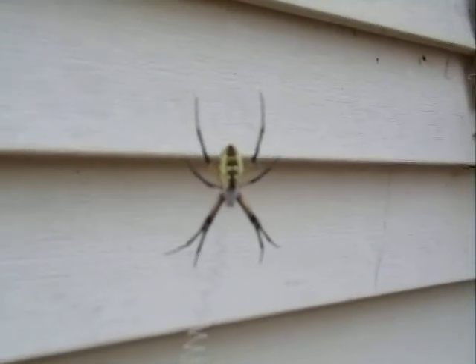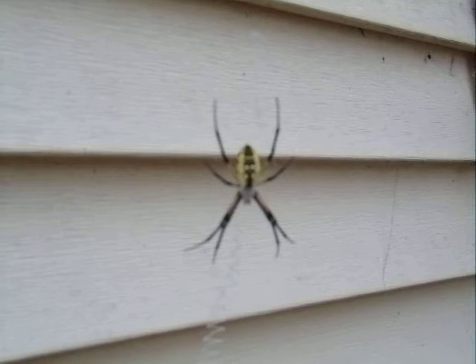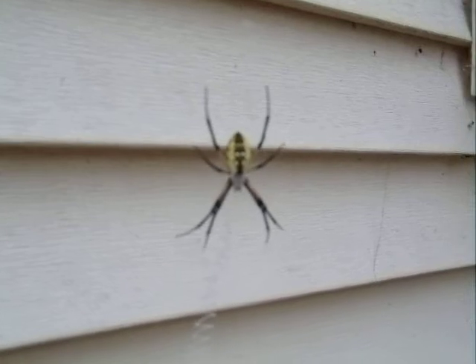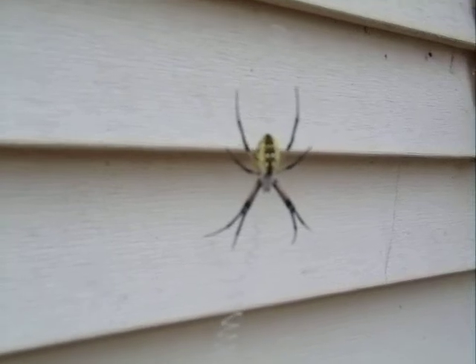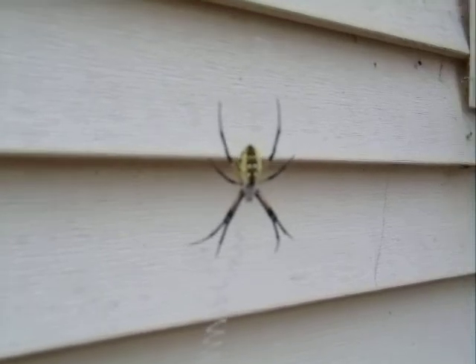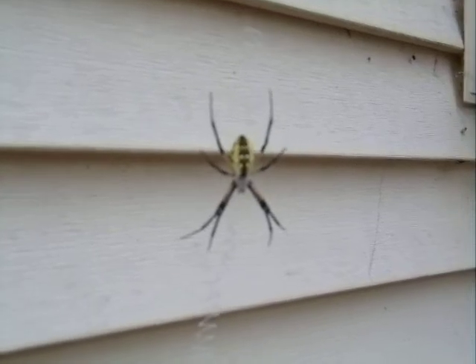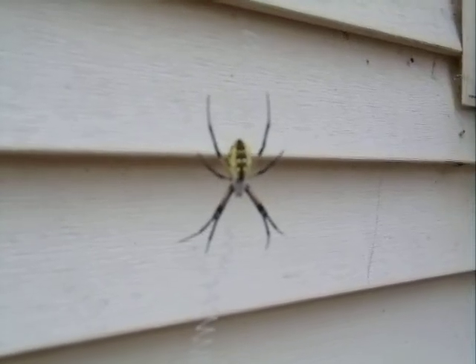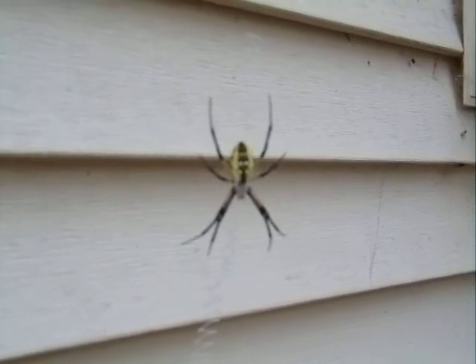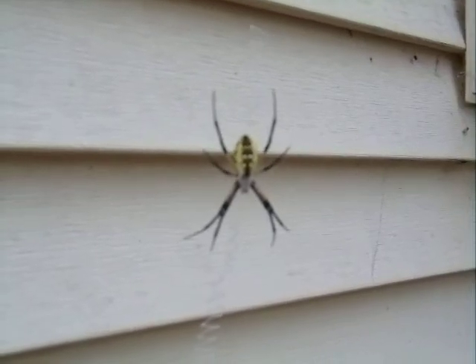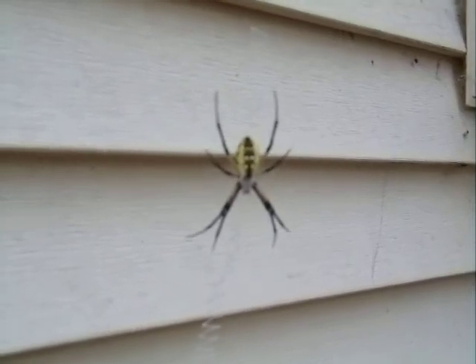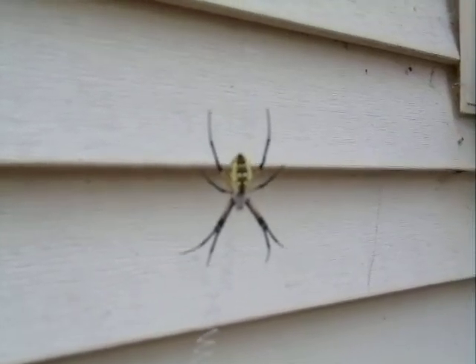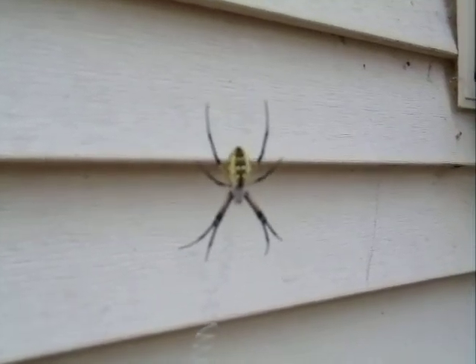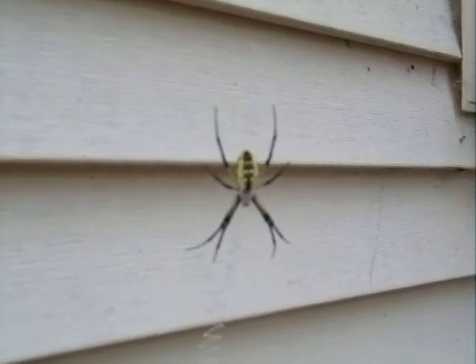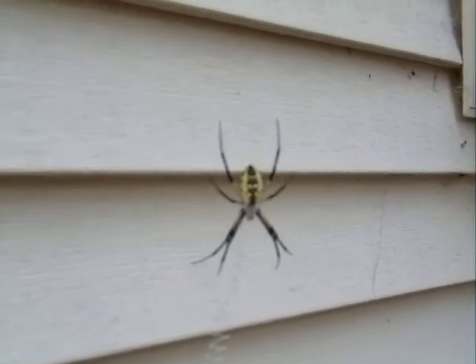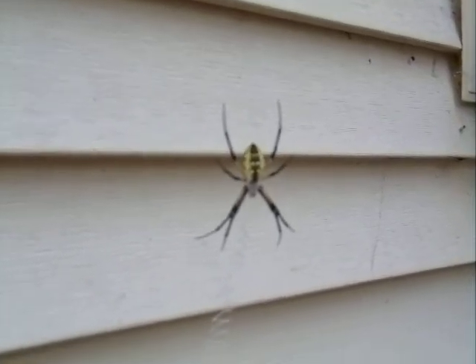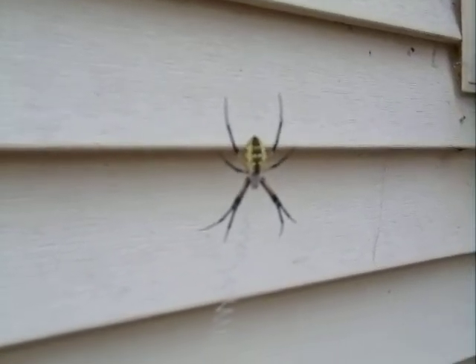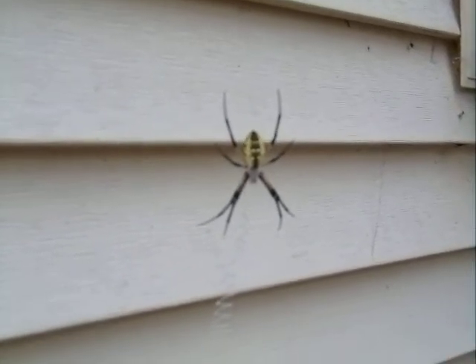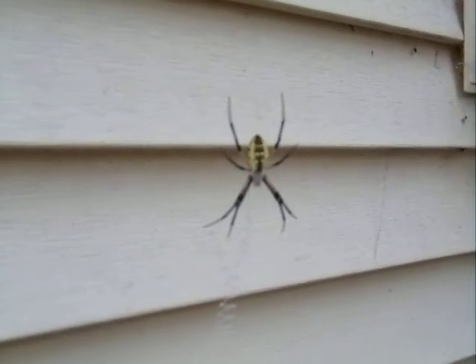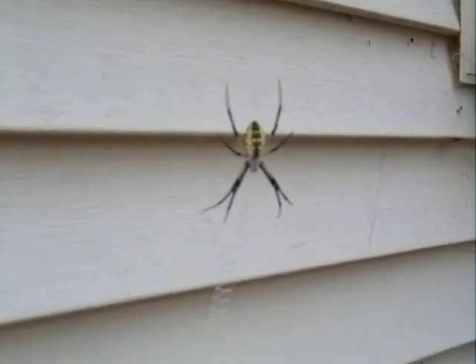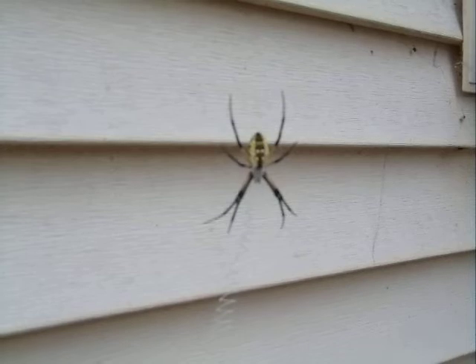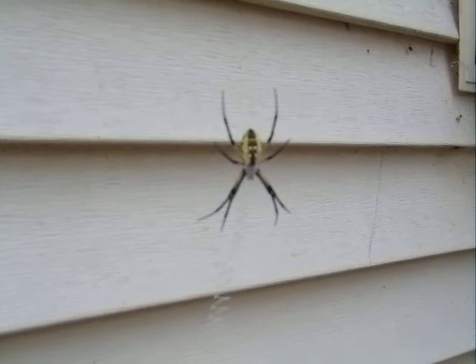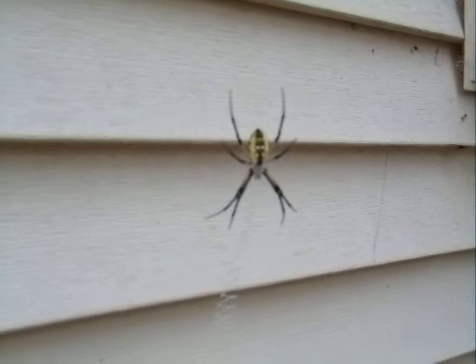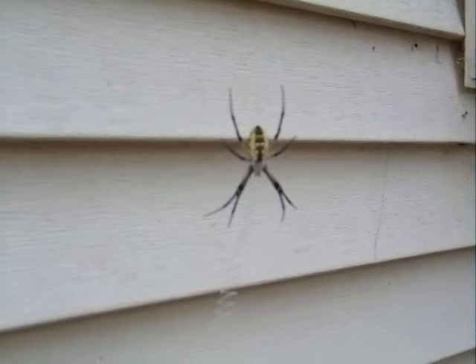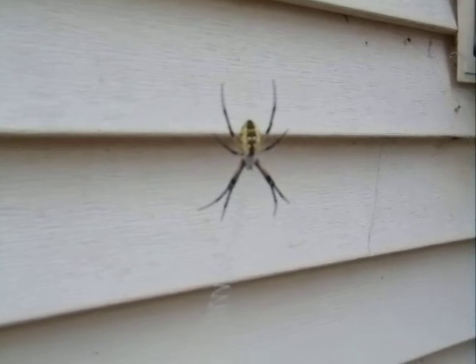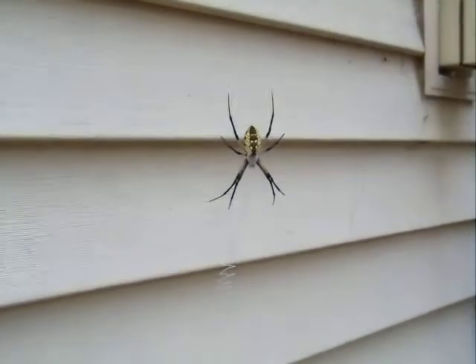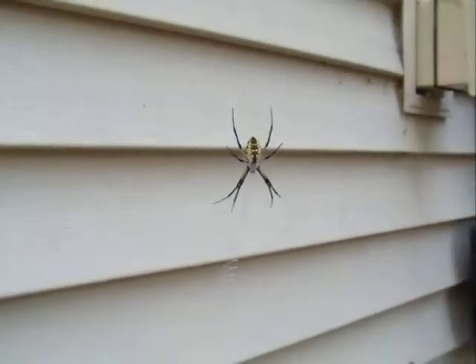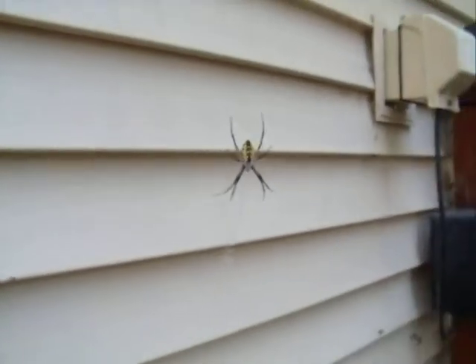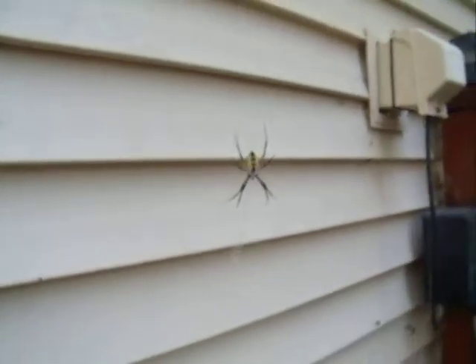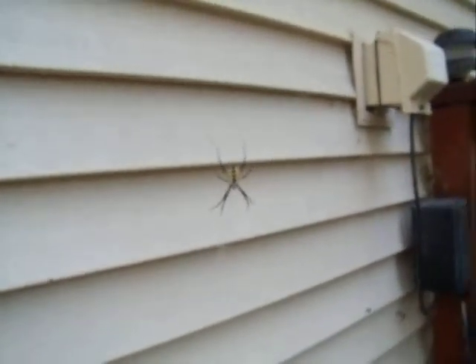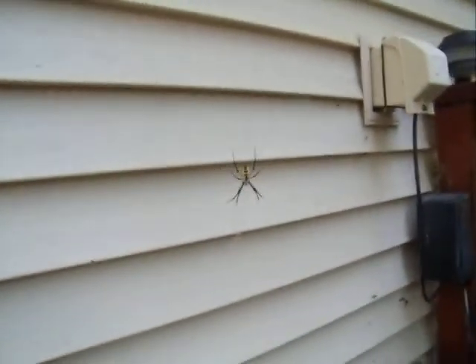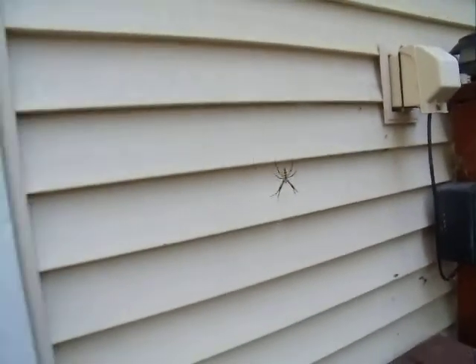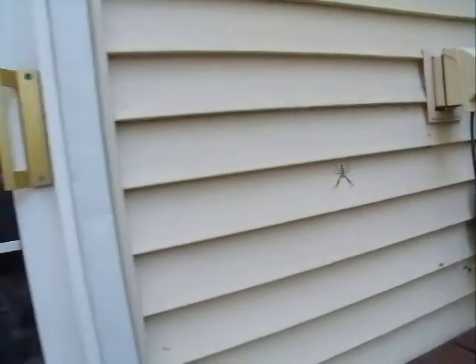What I have here is a black and yellow garden spider. When I first saw it, I wasn't sure how I felt about having it right next to my door.